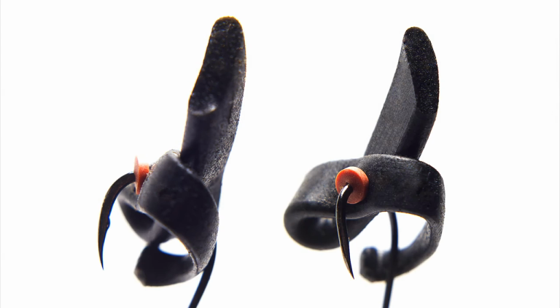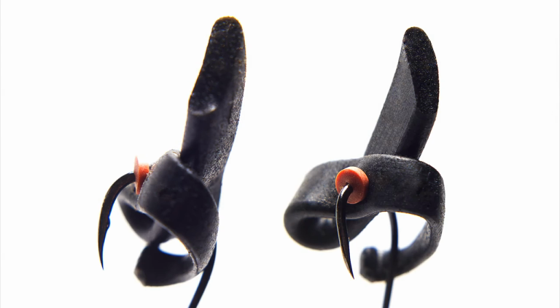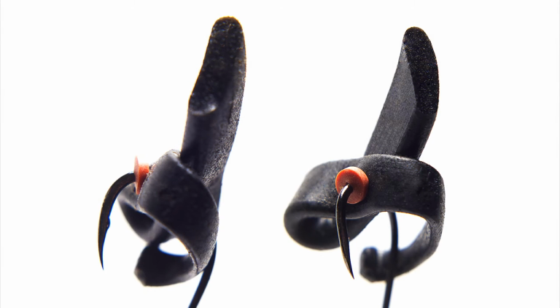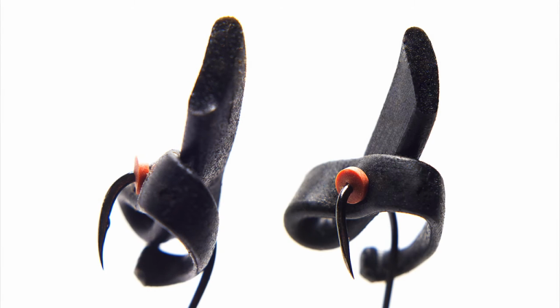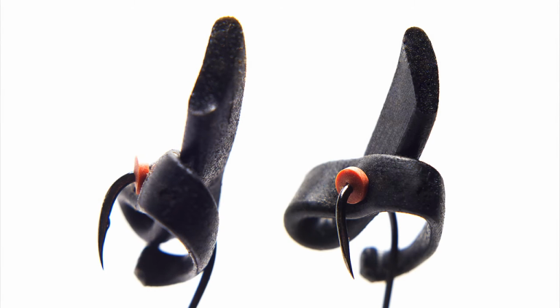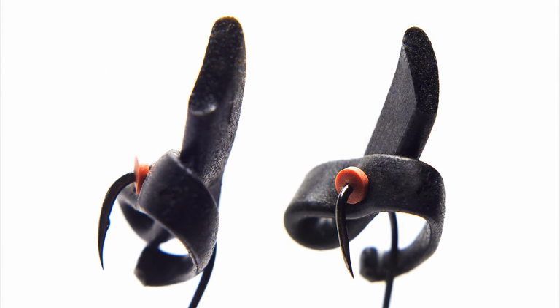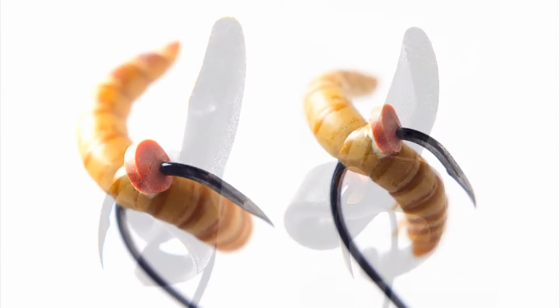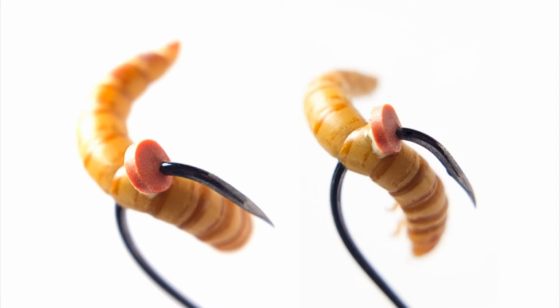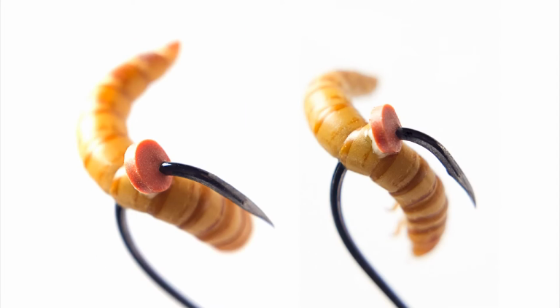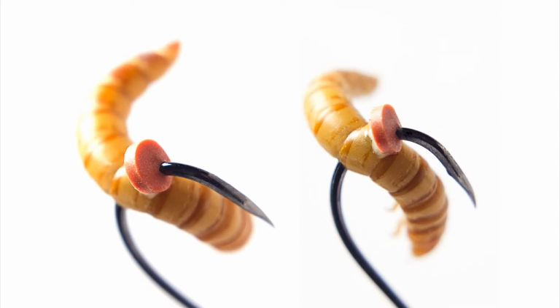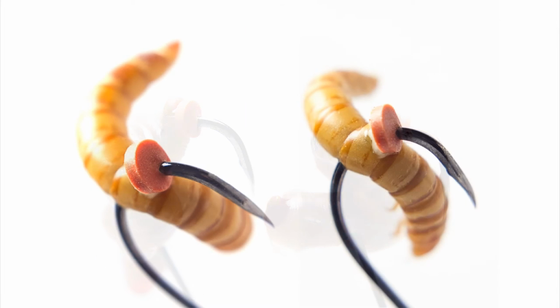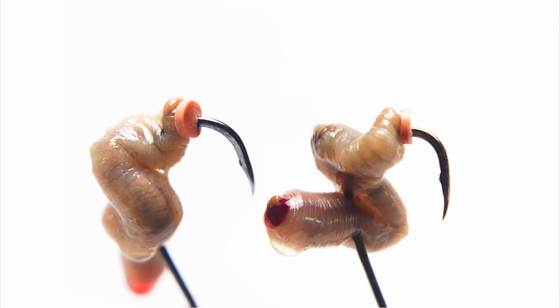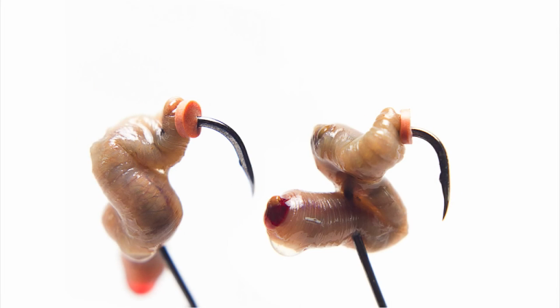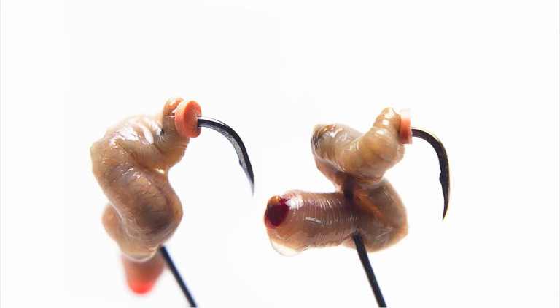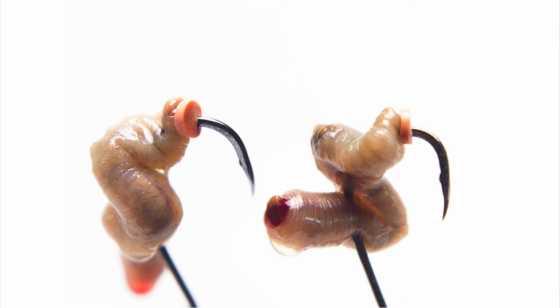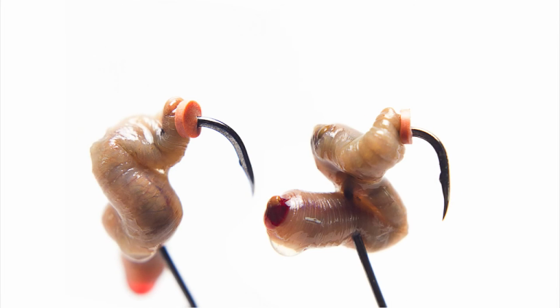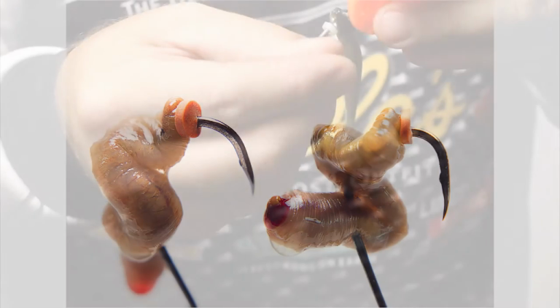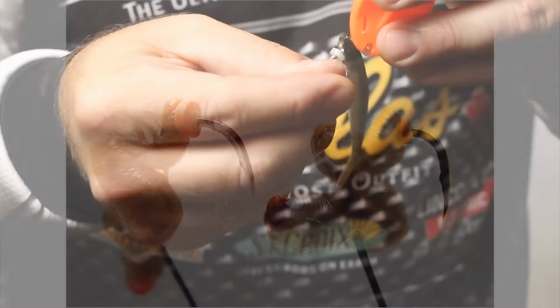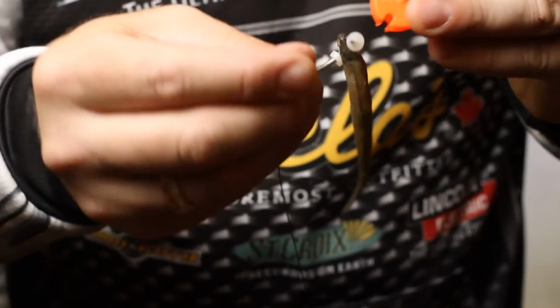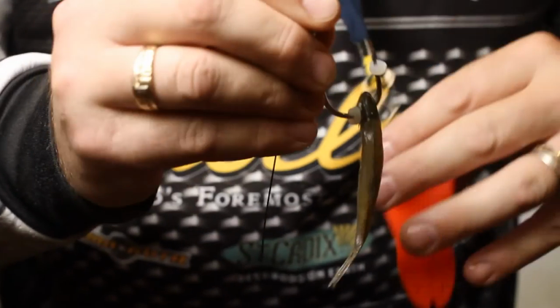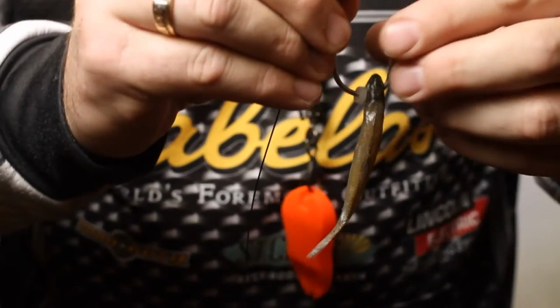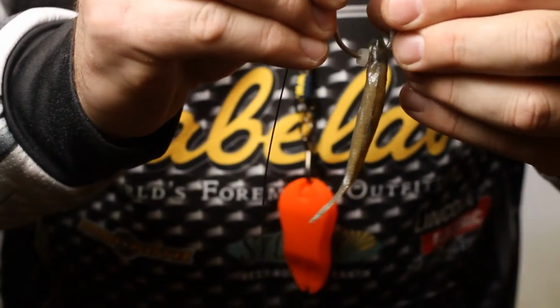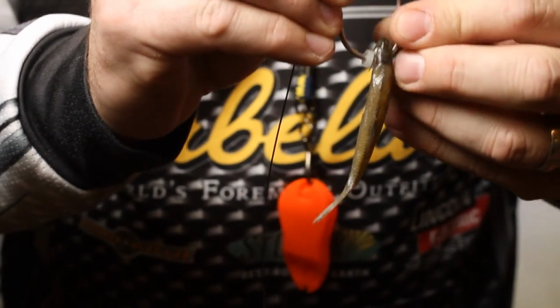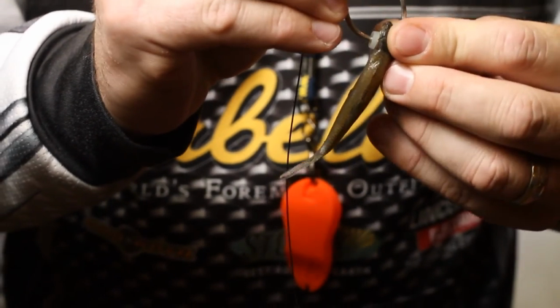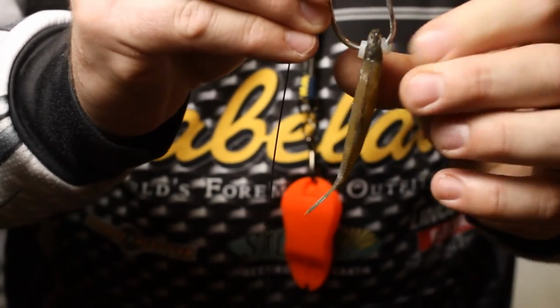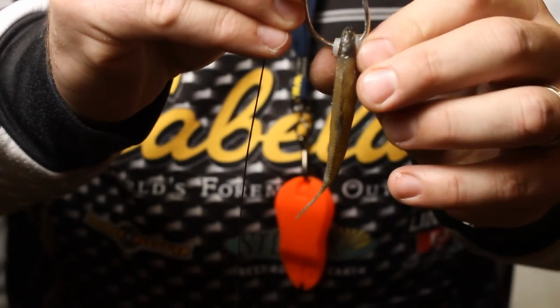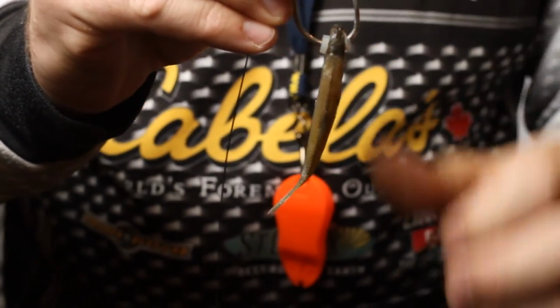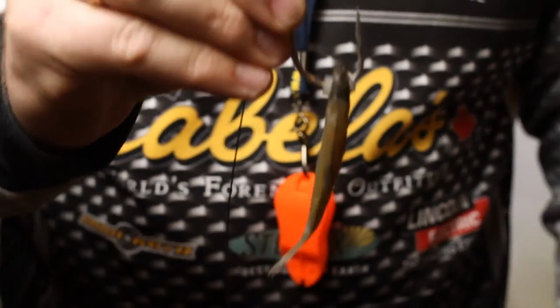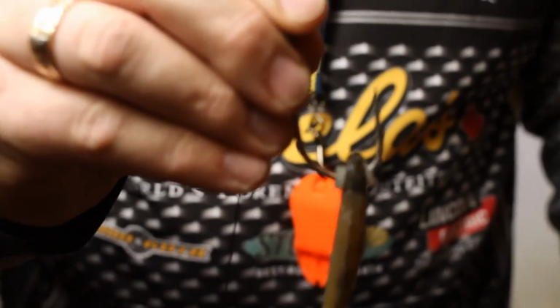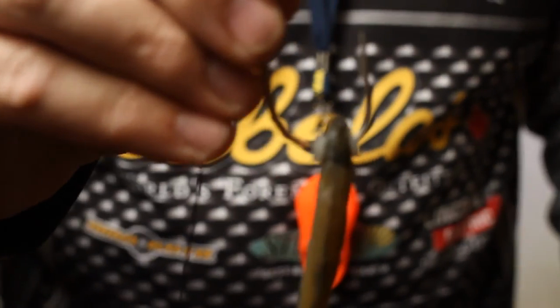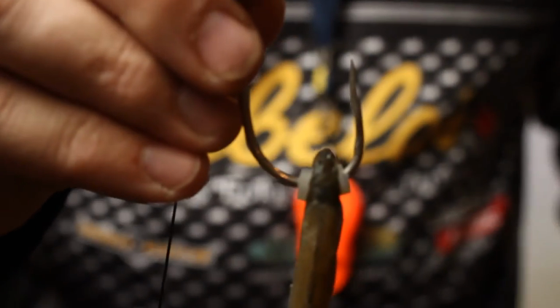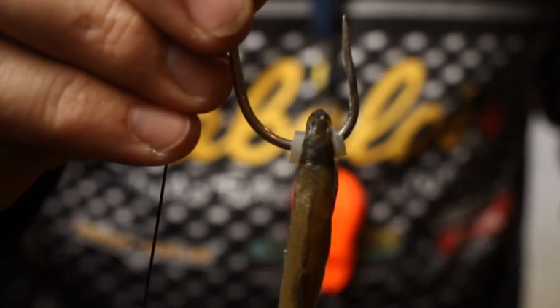Bait Buttons hold your plastic worms, trailer hooks, drifting bait balls and live baits in place on hooks up to 4-0. For bigger fish, try new big game bait buttons, which keep your presentation snug on hooks up to 10-0.